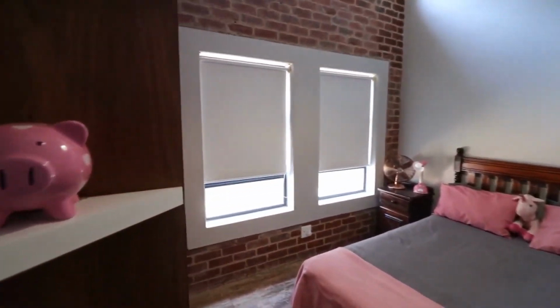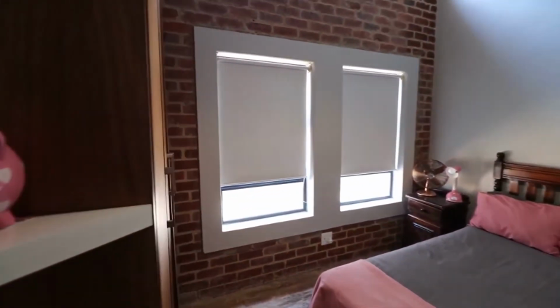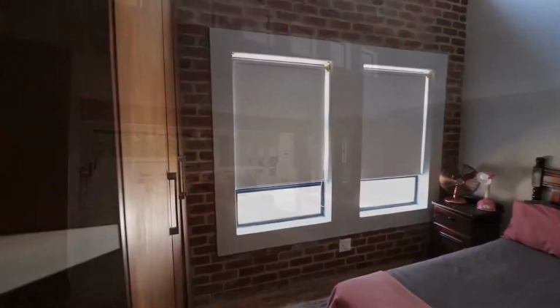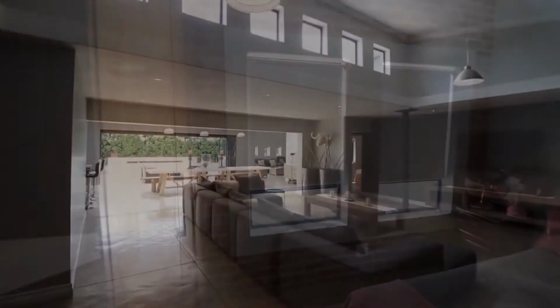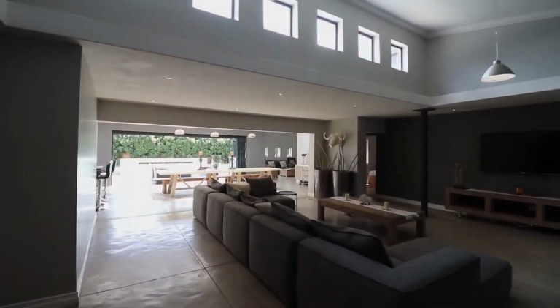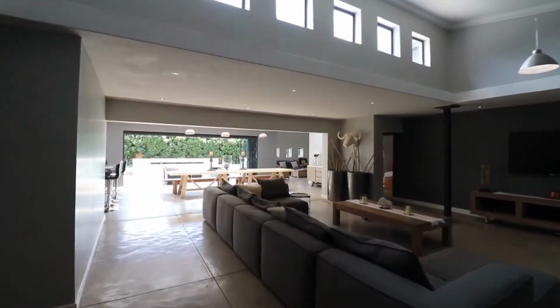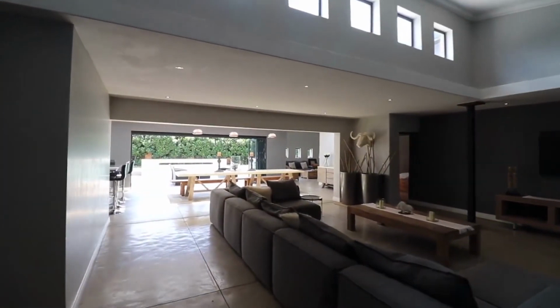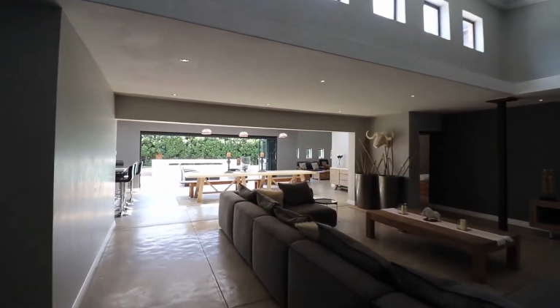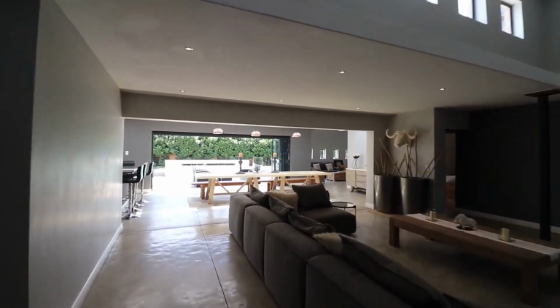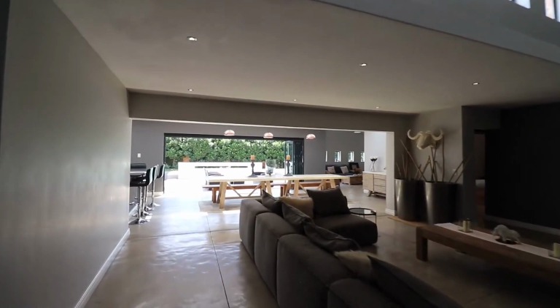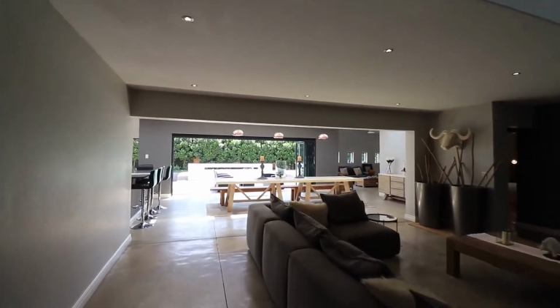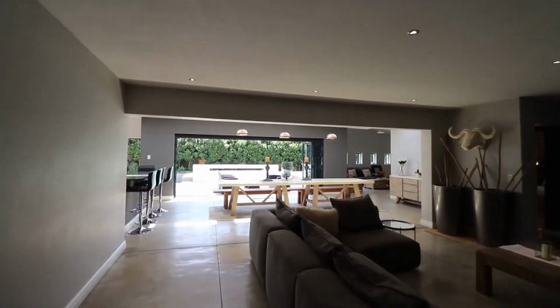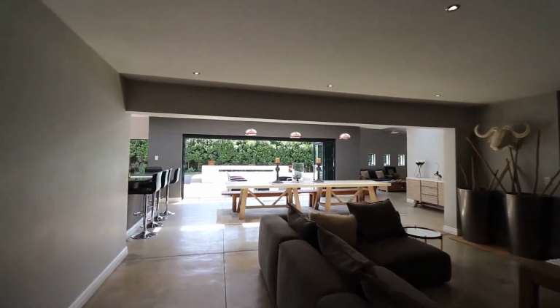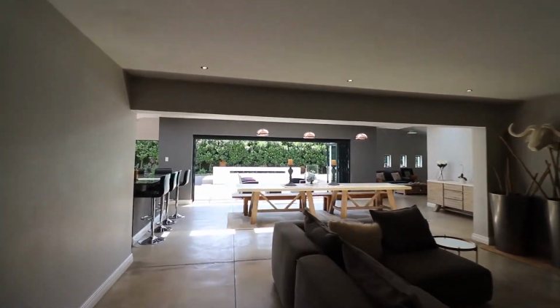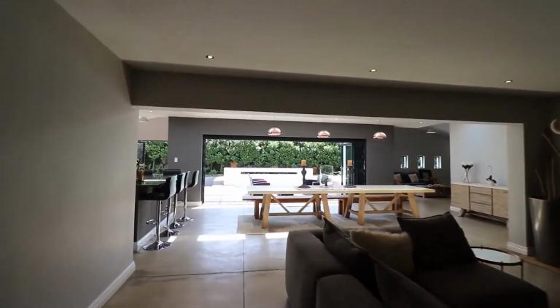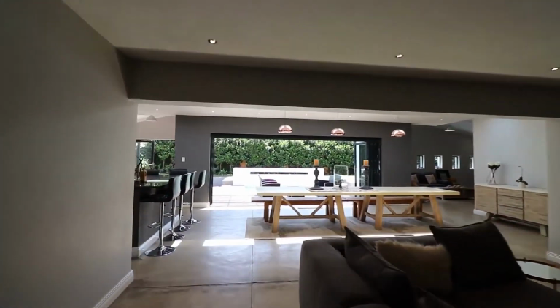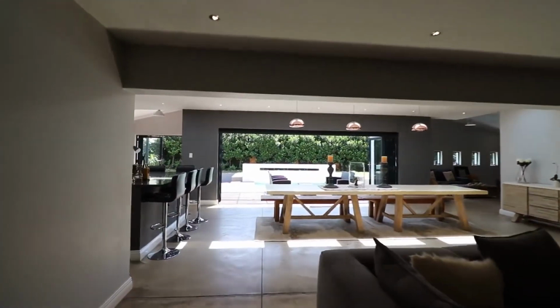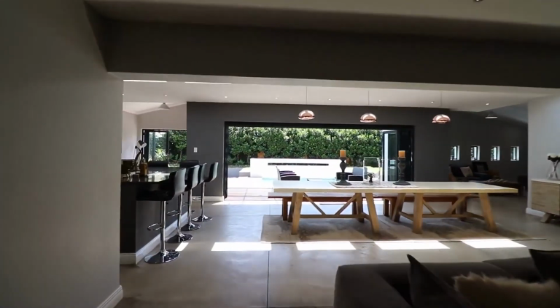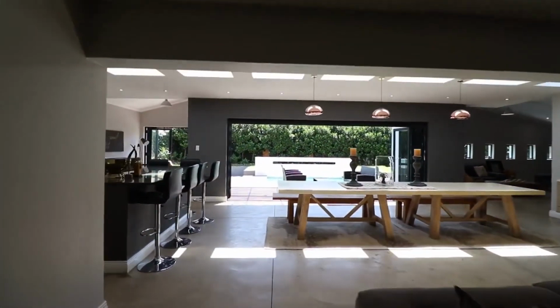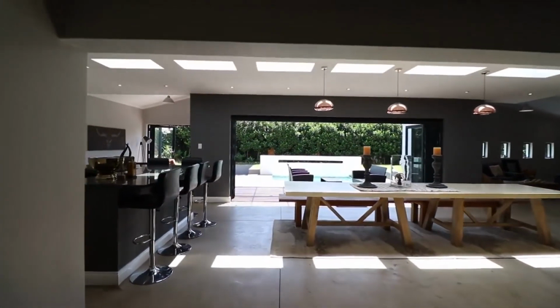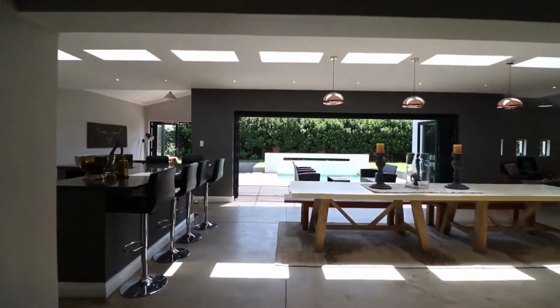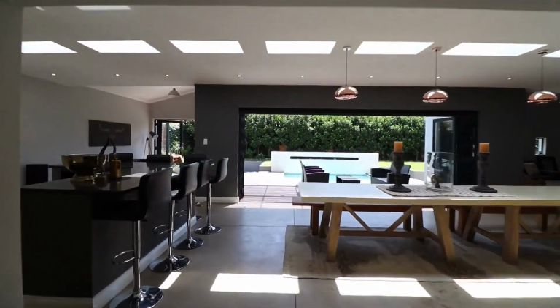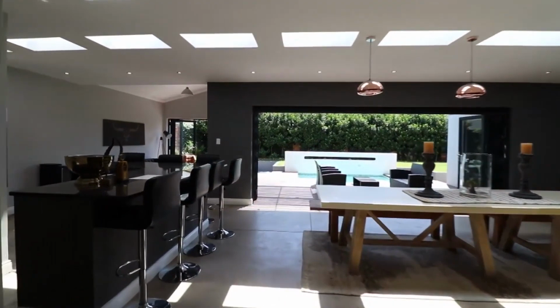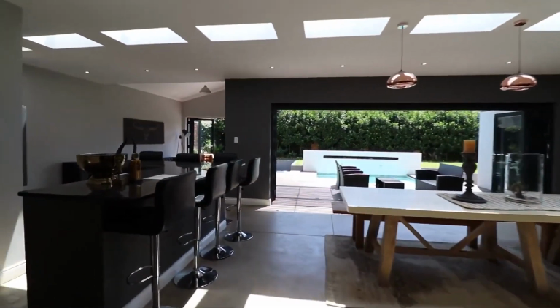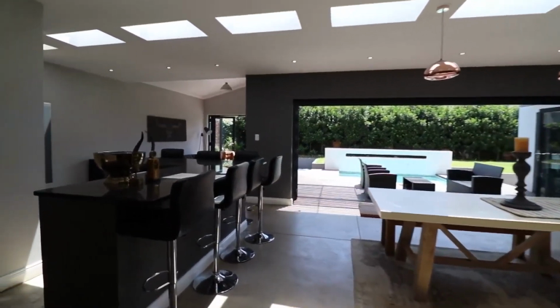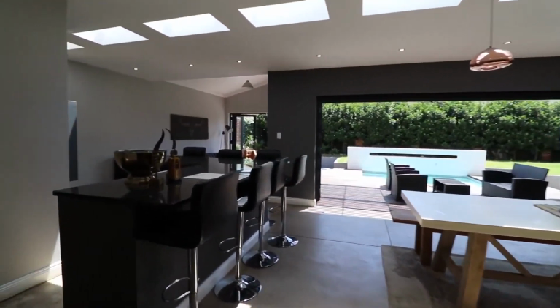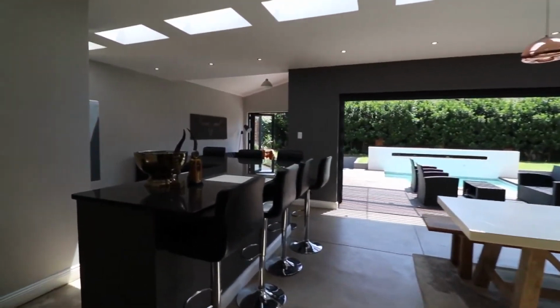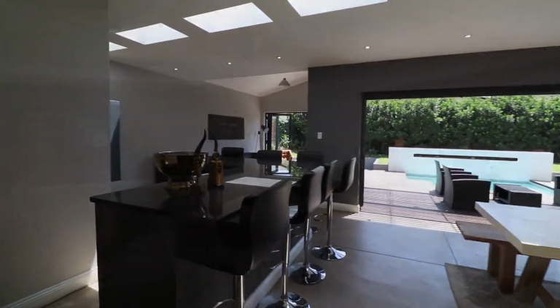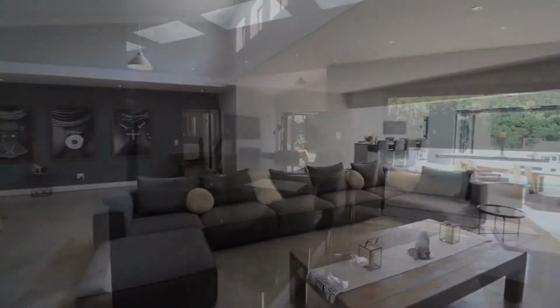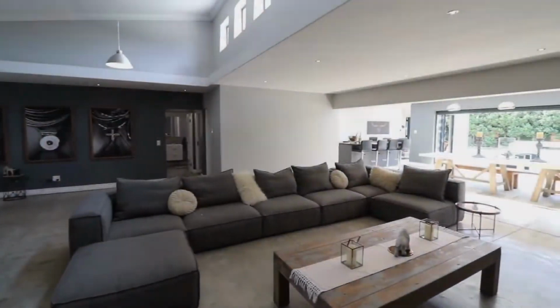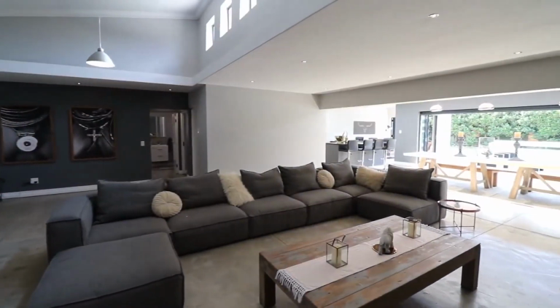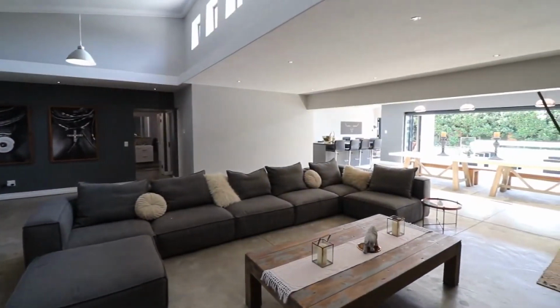The high-volume kitchen and spacious entertainment areas flow into each other, supporting day-to-day living activities, as well as providing the opportunity to enjoy lazy summer evening entertainment.